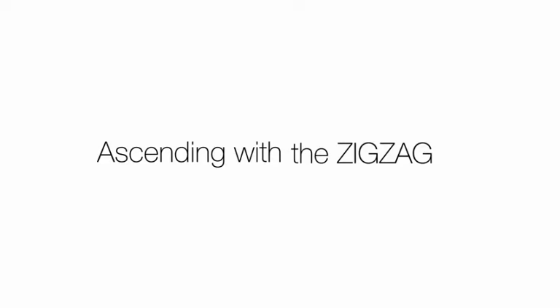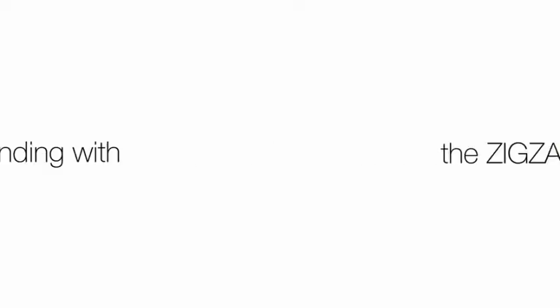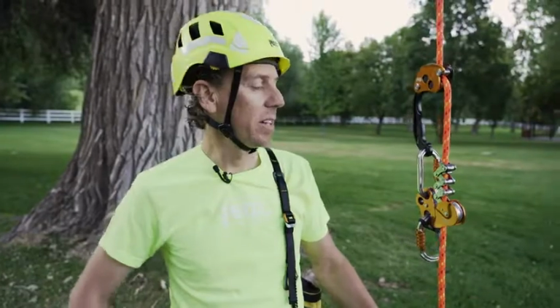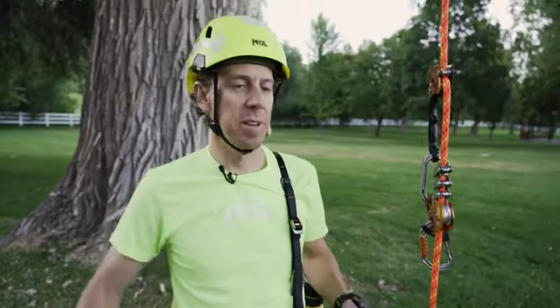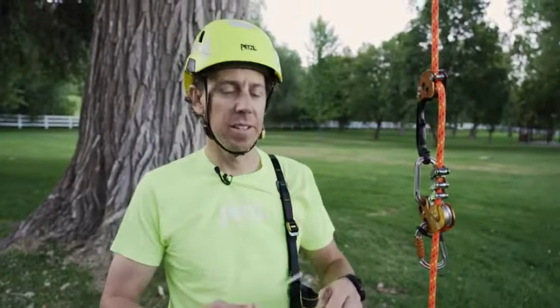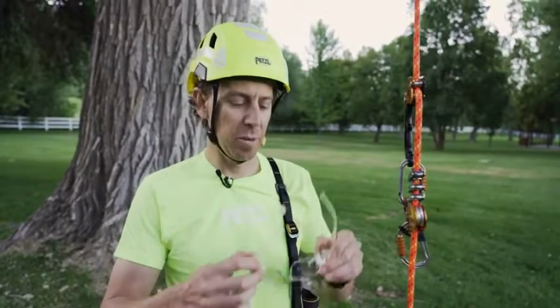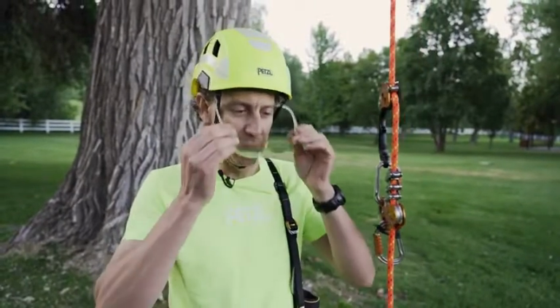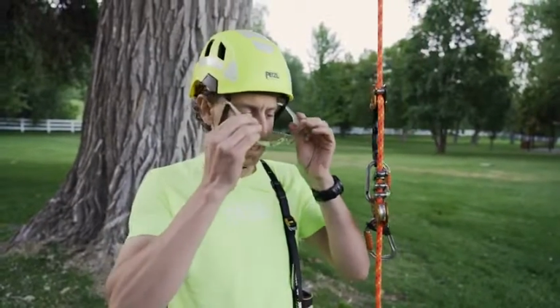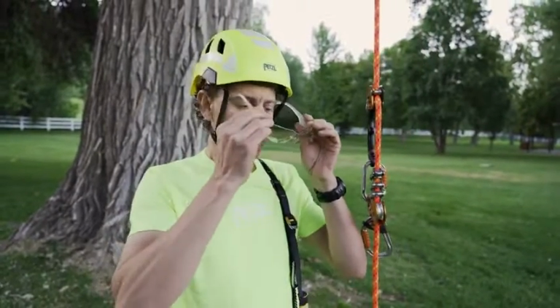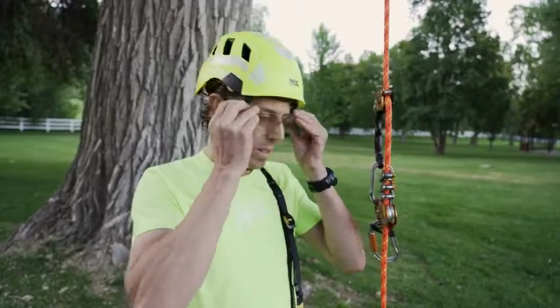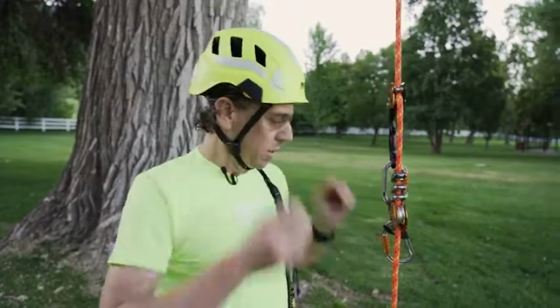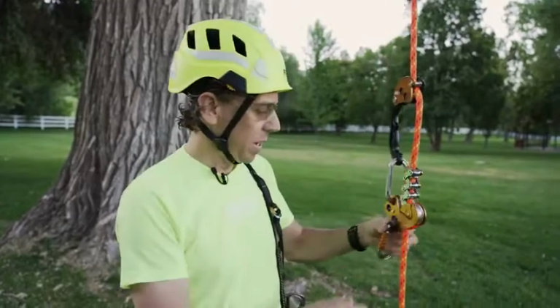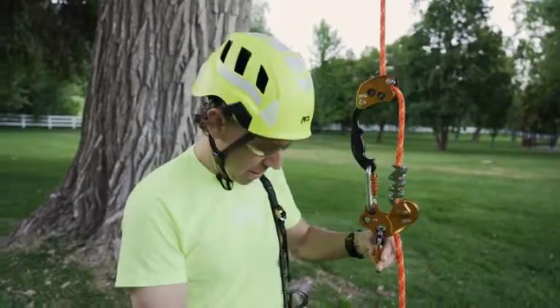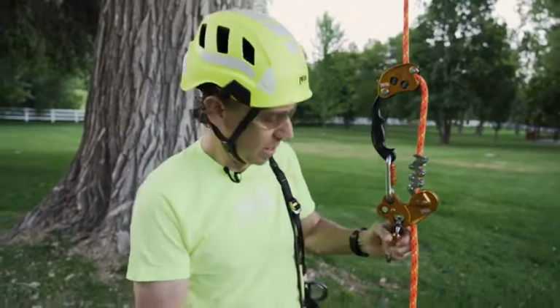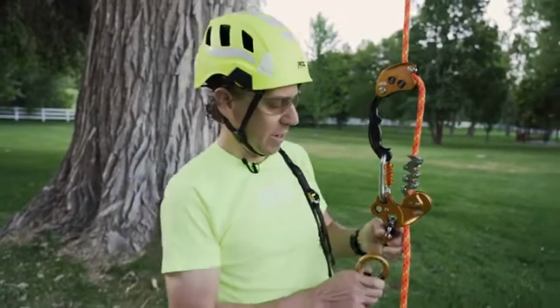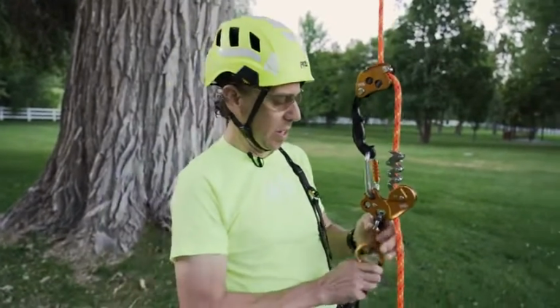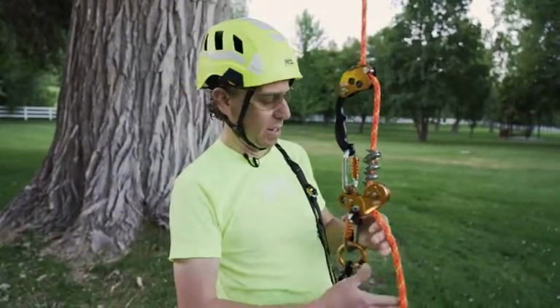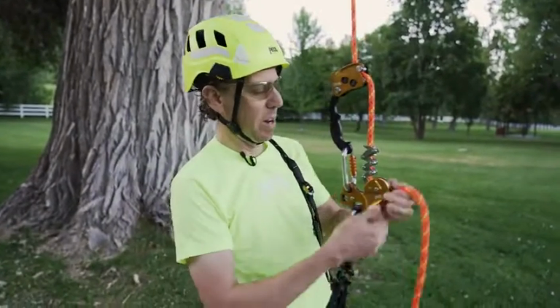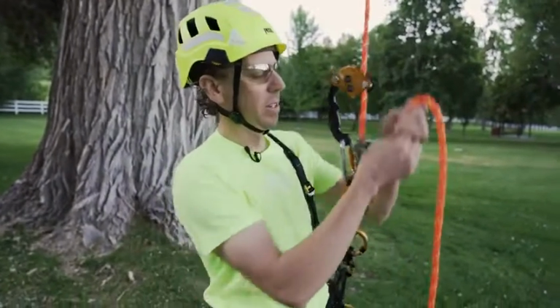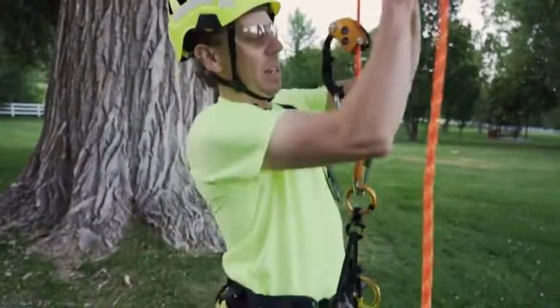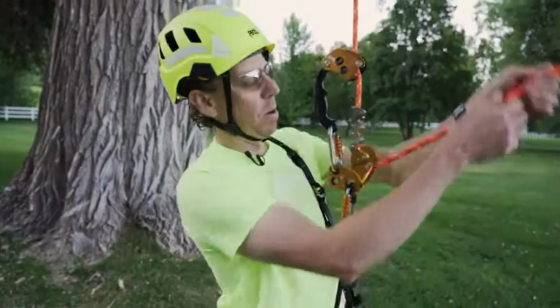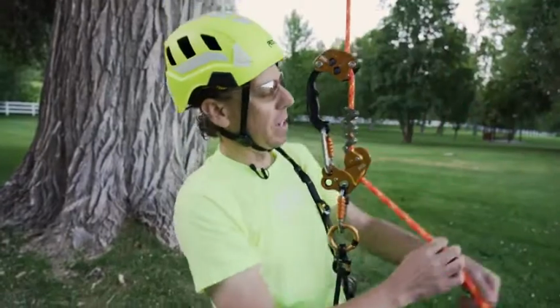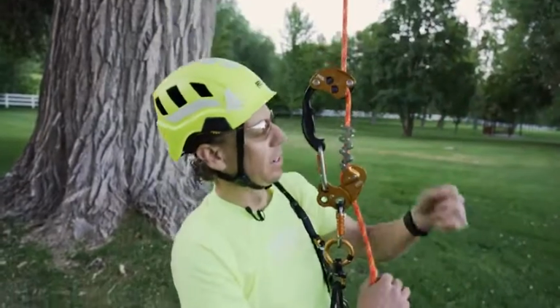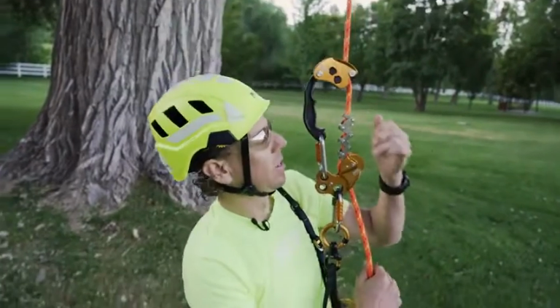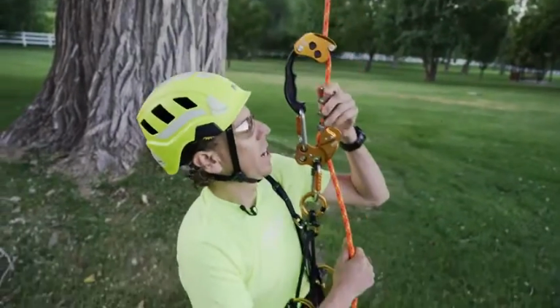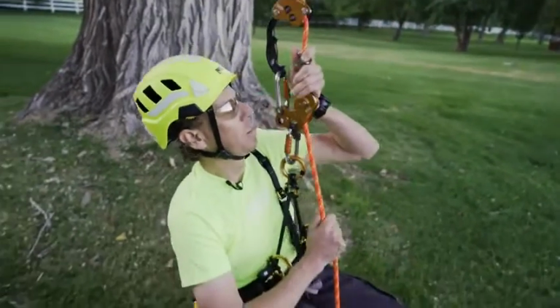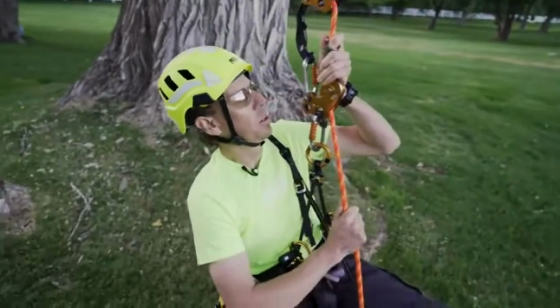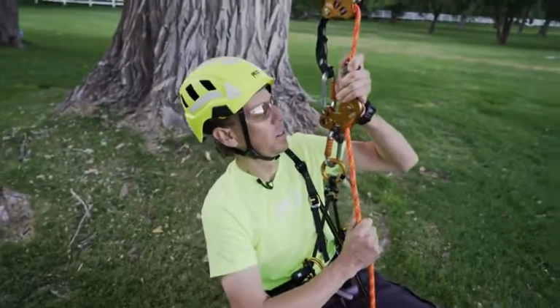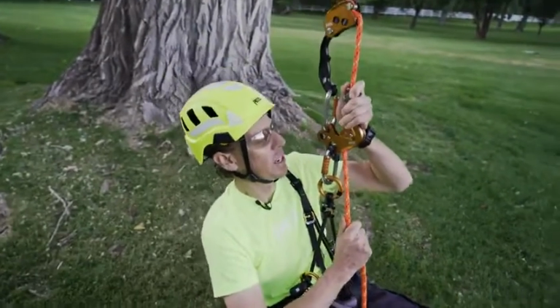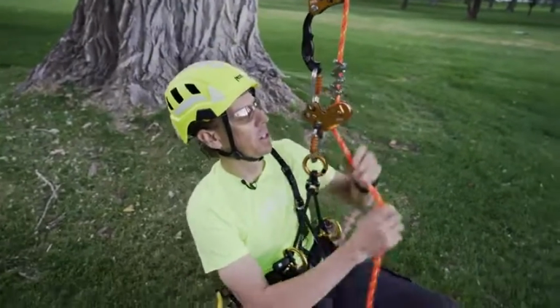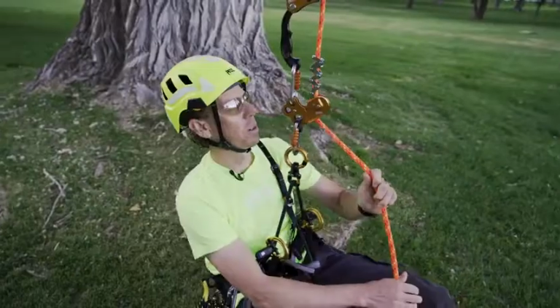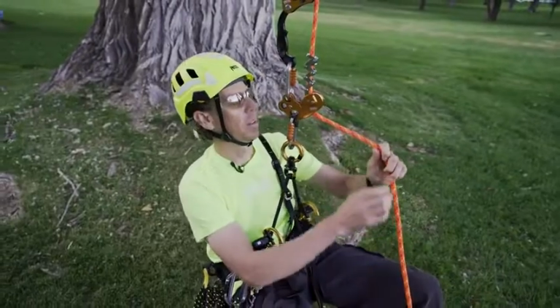Now I'm getting ready to ascend my stationary rope system, so I'm going to clip in the Zigzag and Chicane to the bridge of my harness, pull up some slack. This is a good time to do a little function test to make sure everything's working properly.